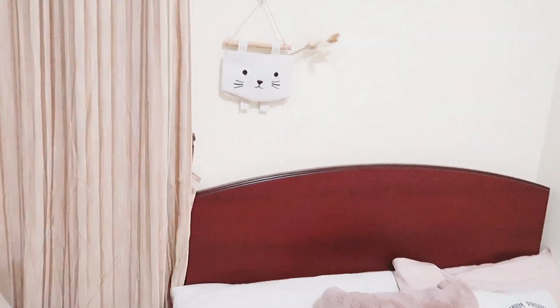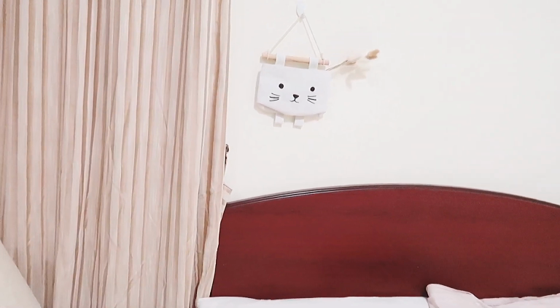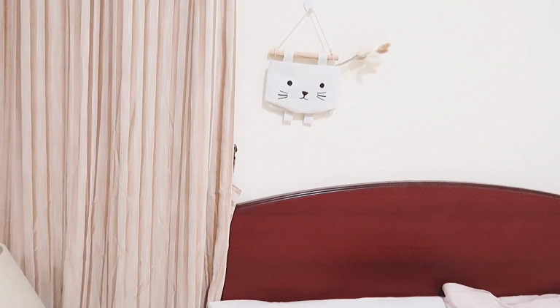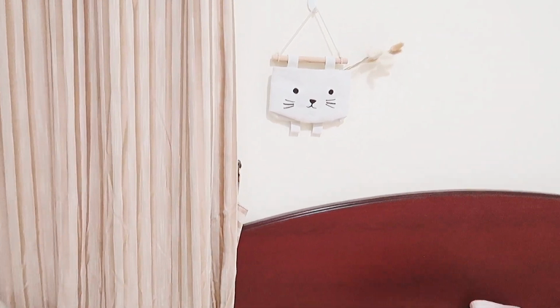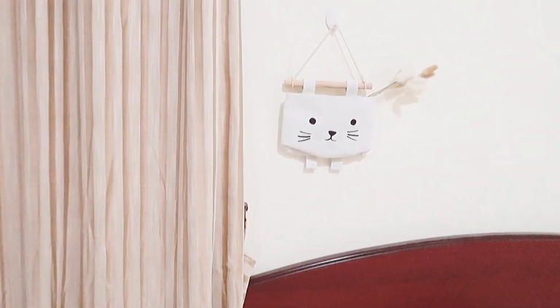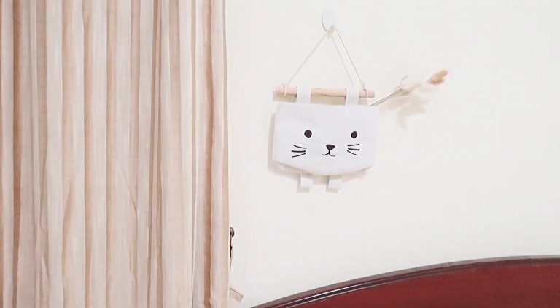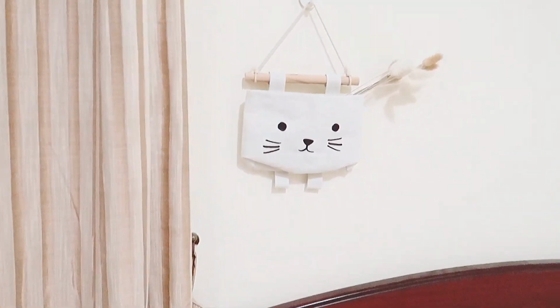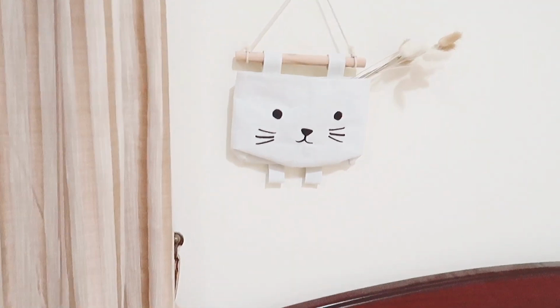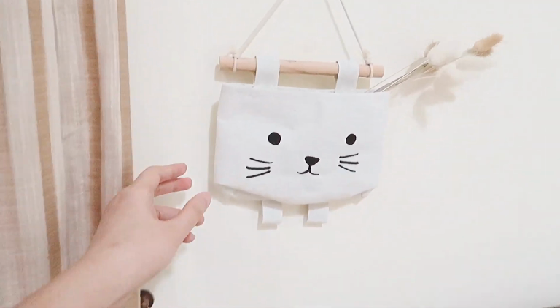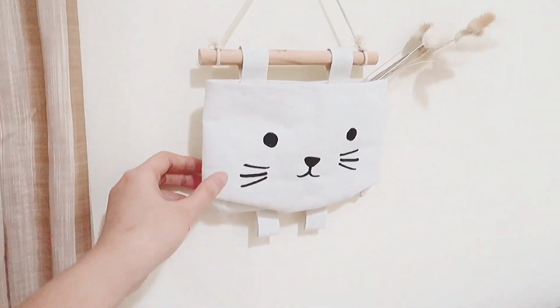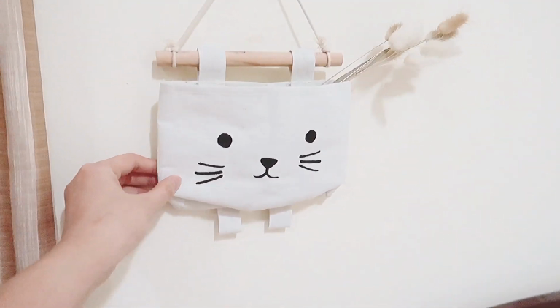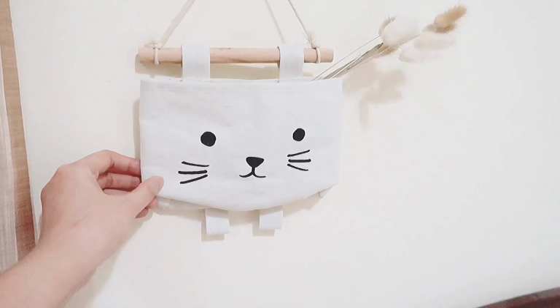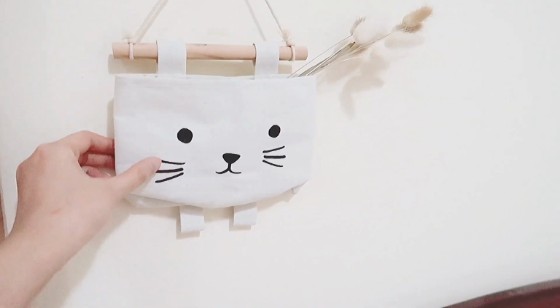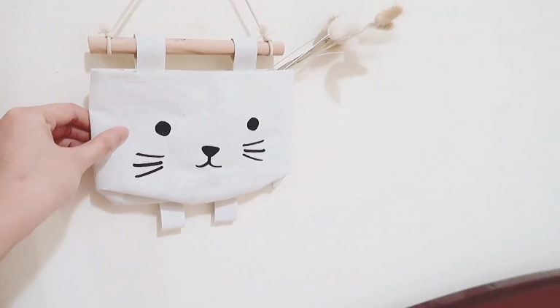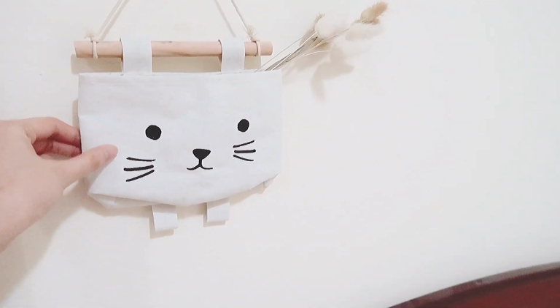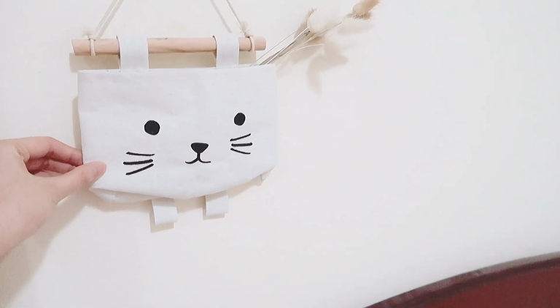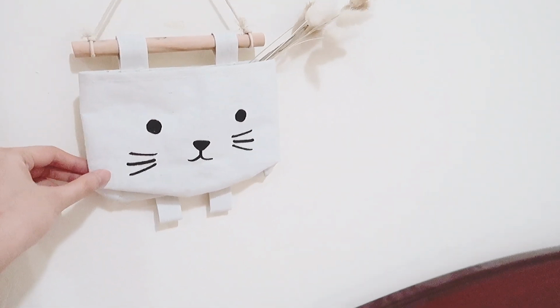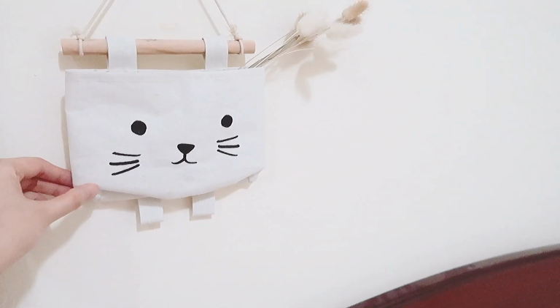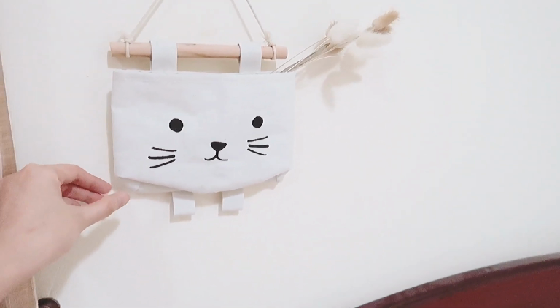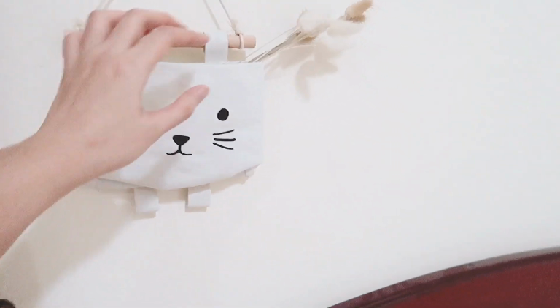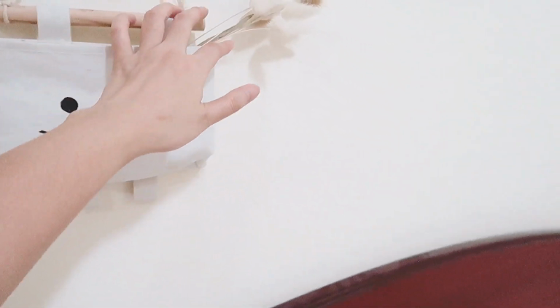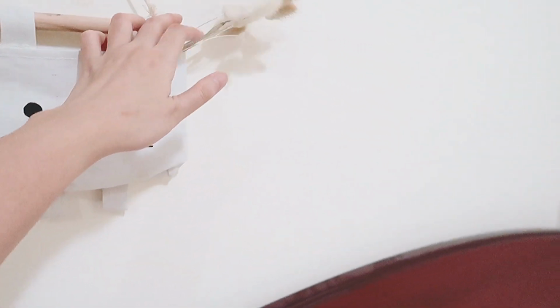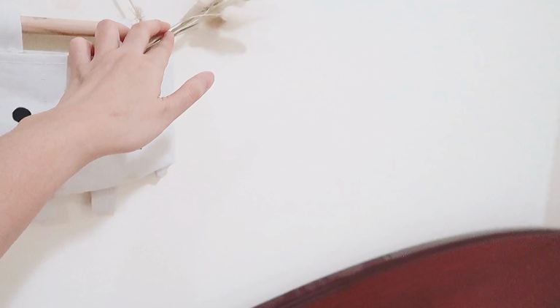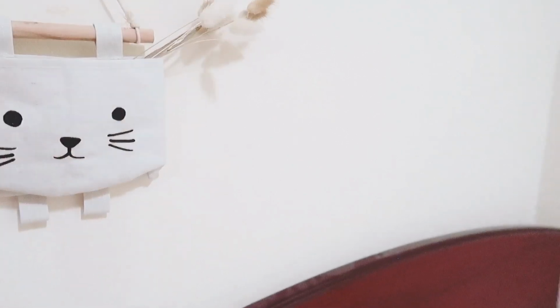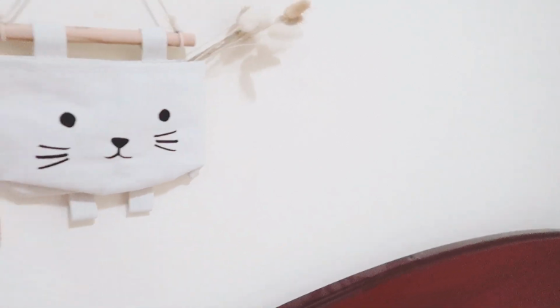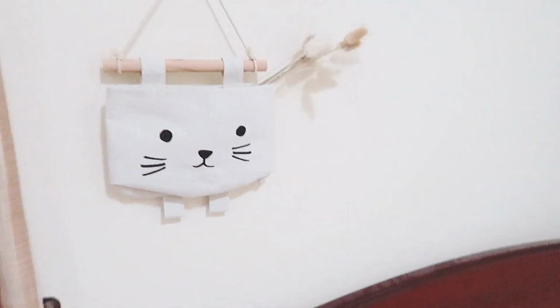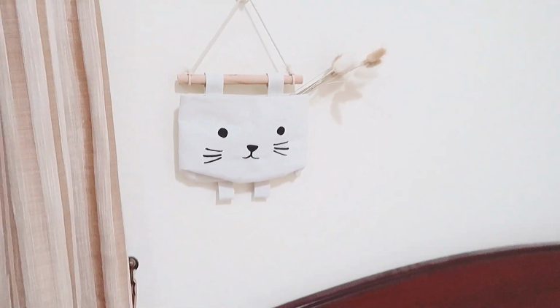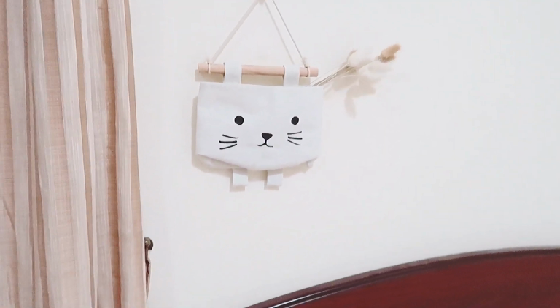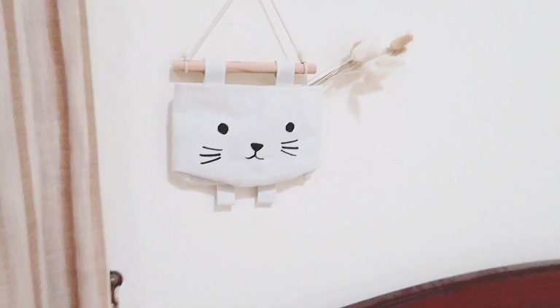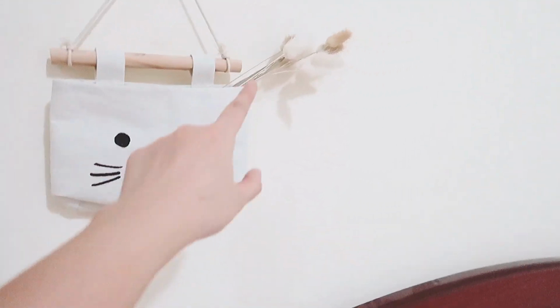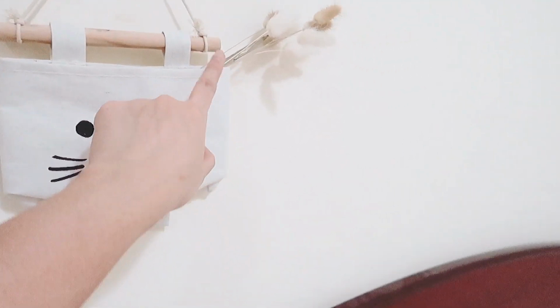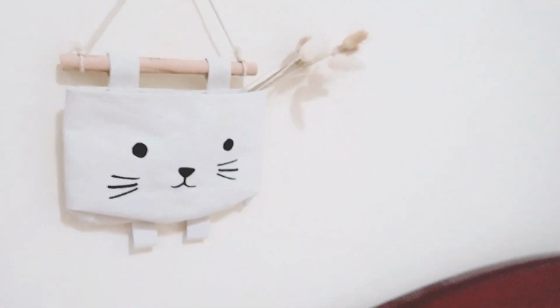Di atas kasurnya itu aku tempelin ini, belinya di Daiso — gemes banget, motif kucing. Dan aku kasih bunga juga biar ada pemanisnya, belinya di Shopee.